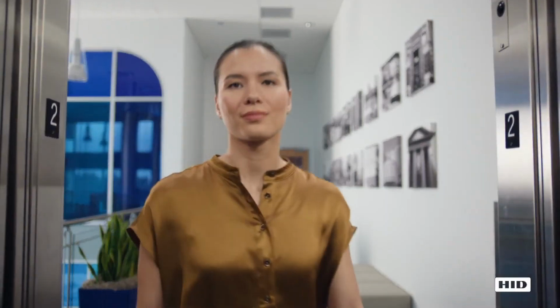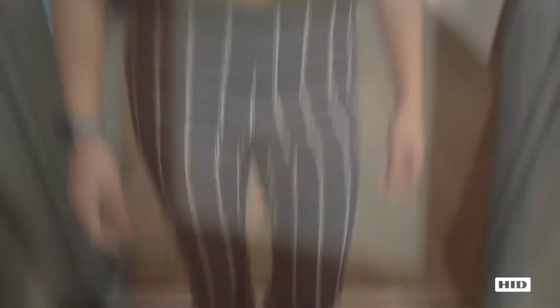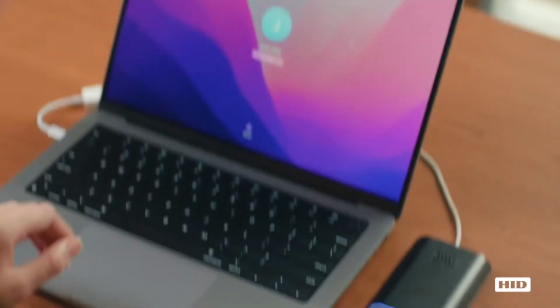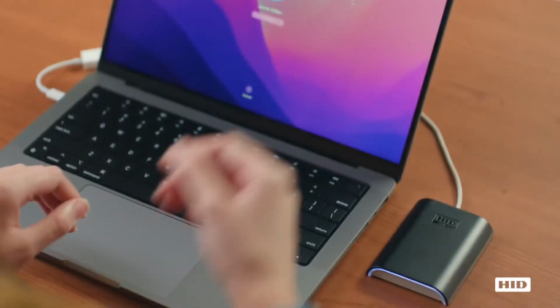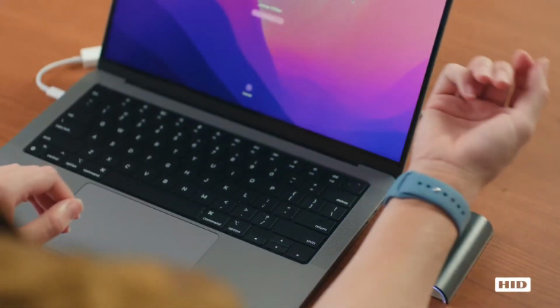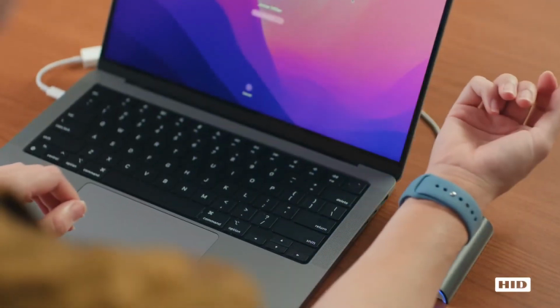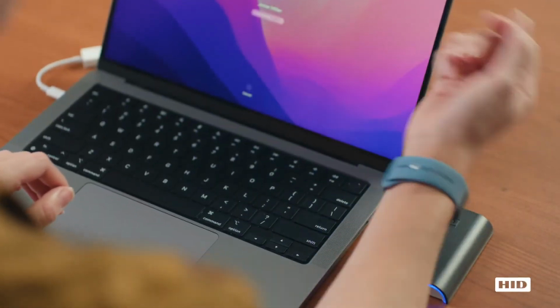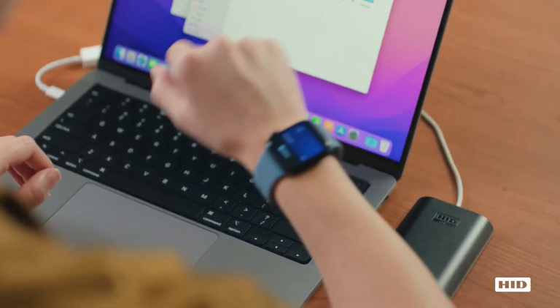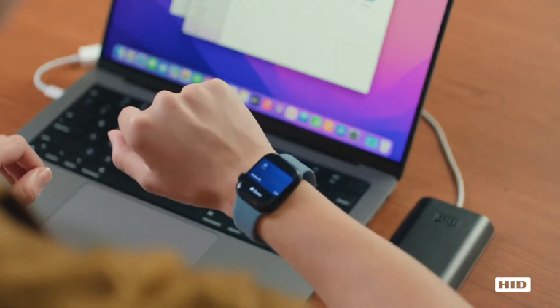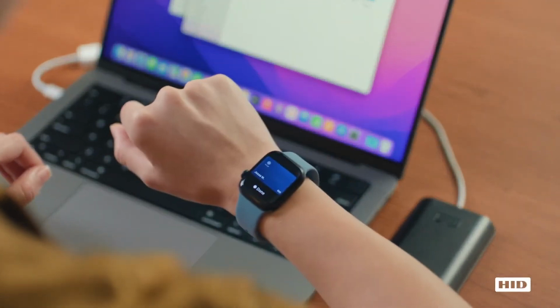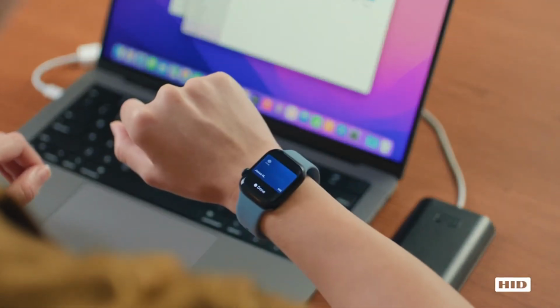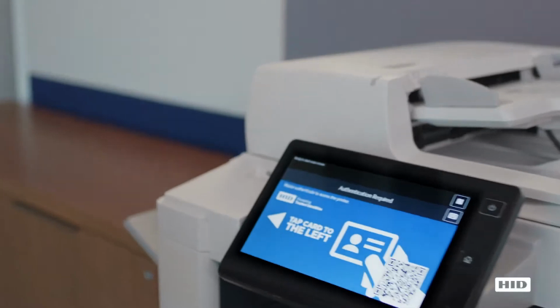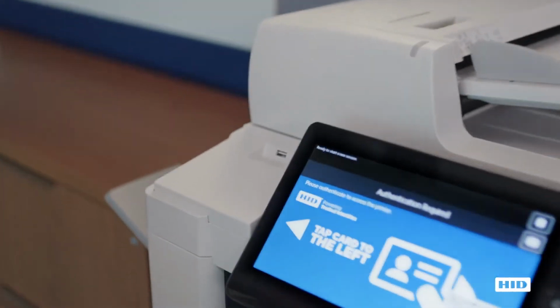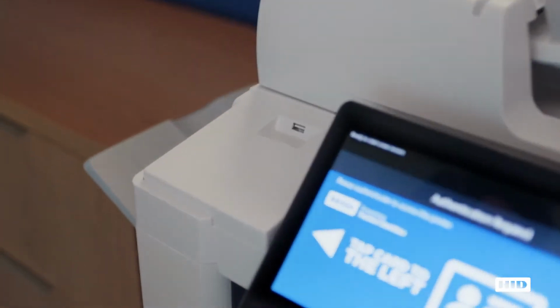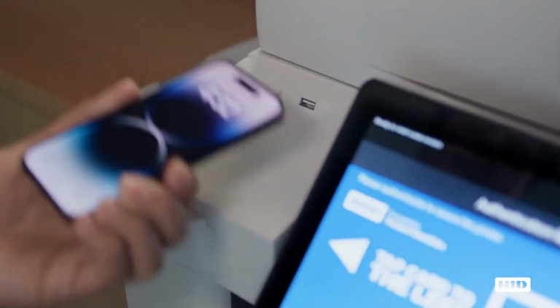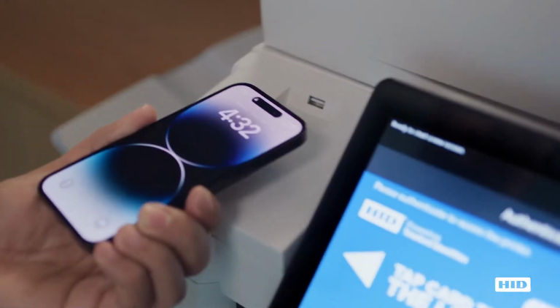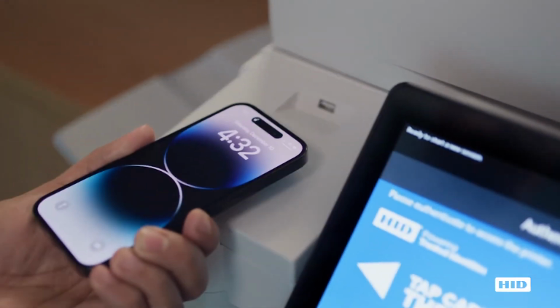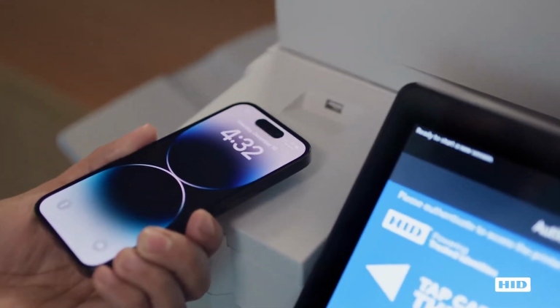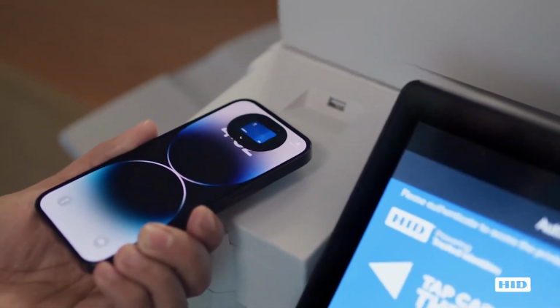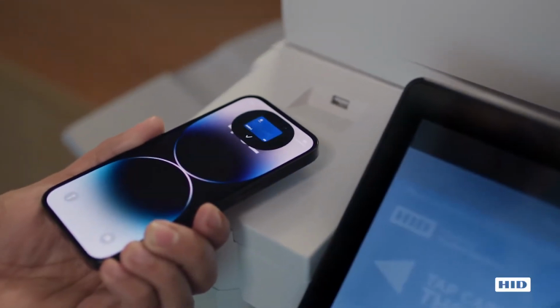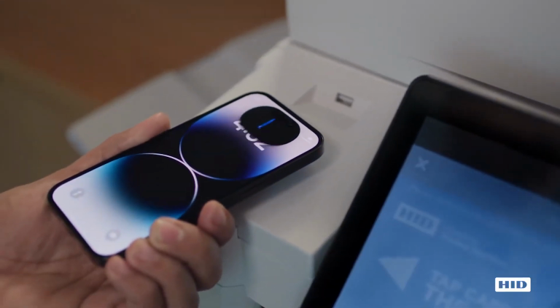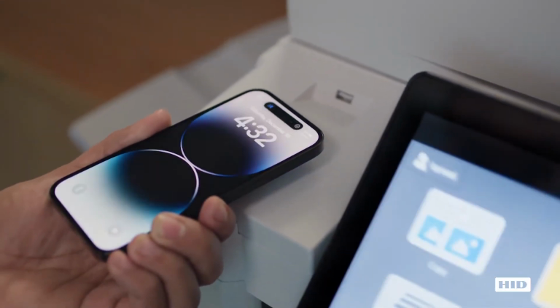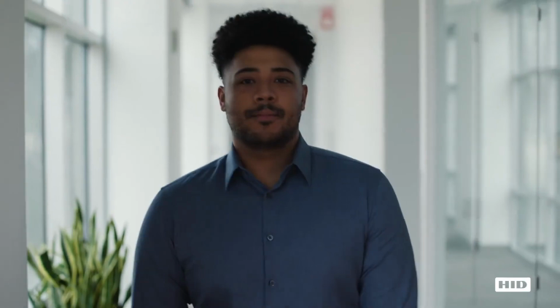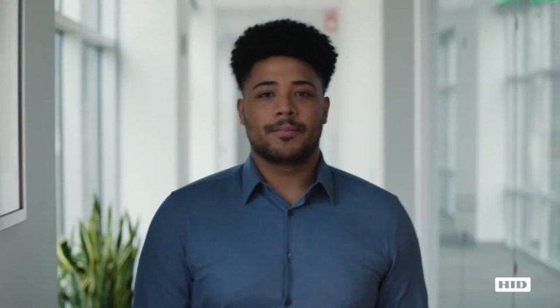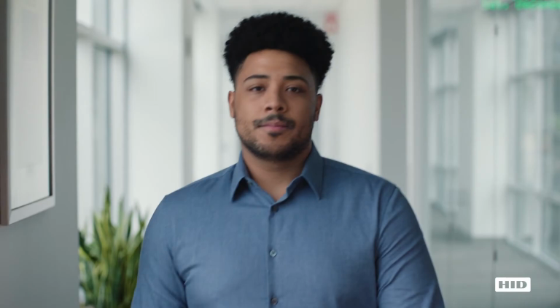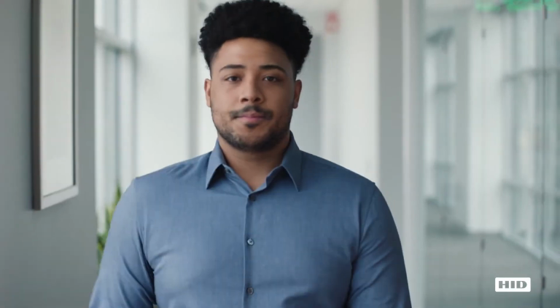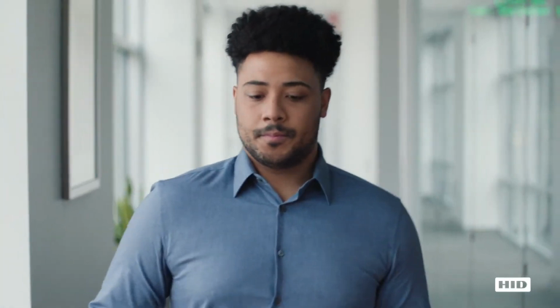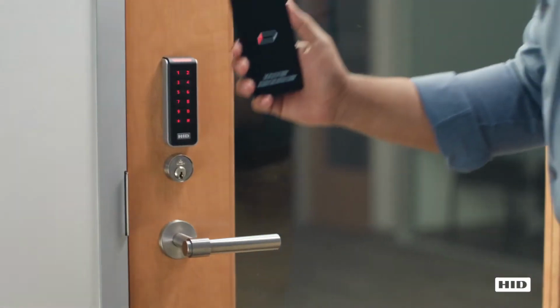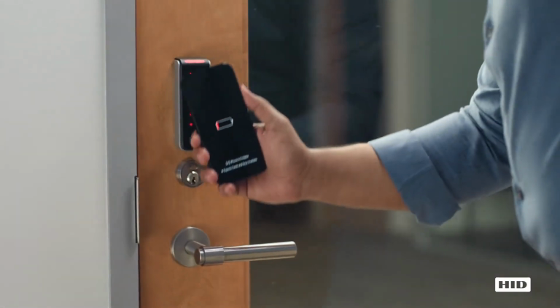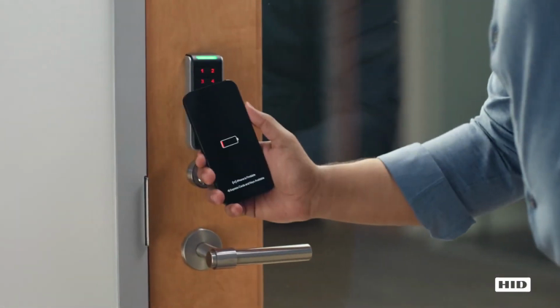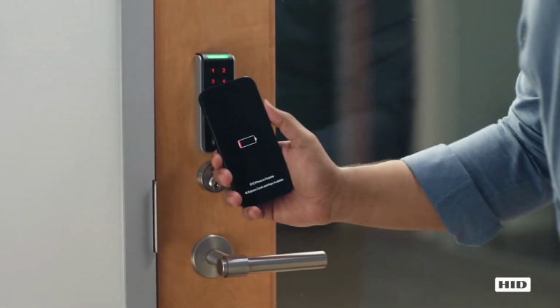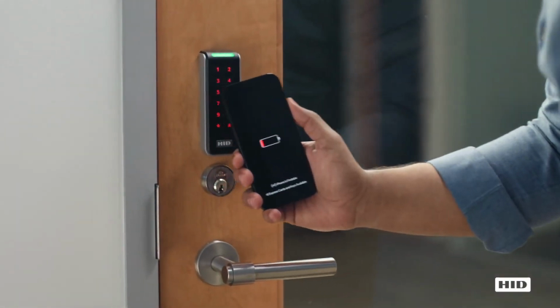They can quickly unlock their desktop and even release confidential documents at company printers. And with Power Reserve Mode enabled on iPhone, your staff can get in without a charge.